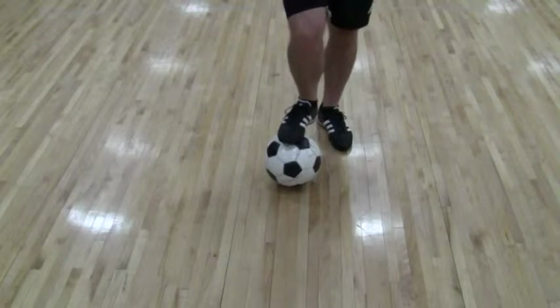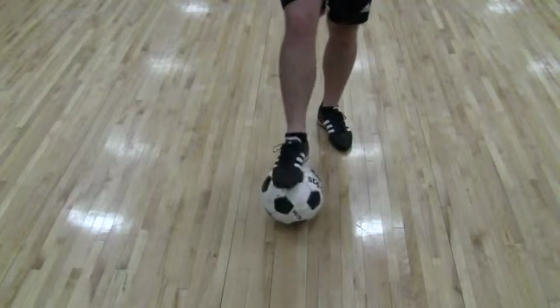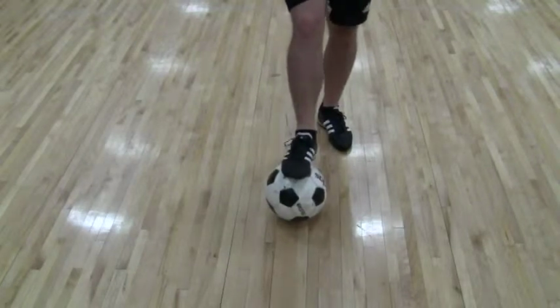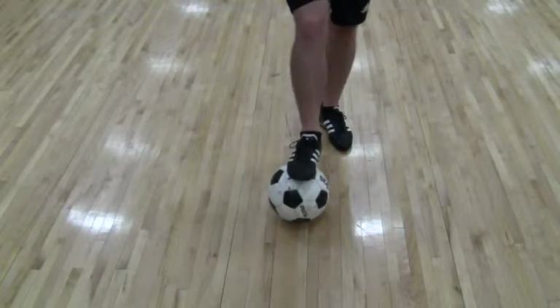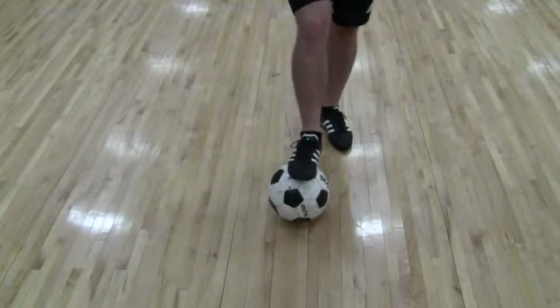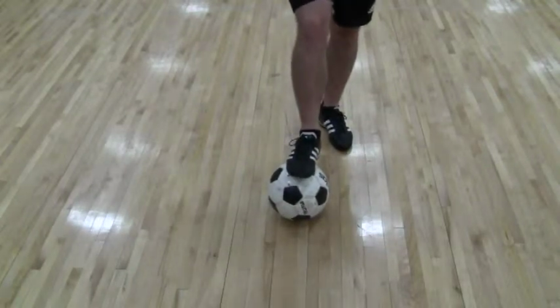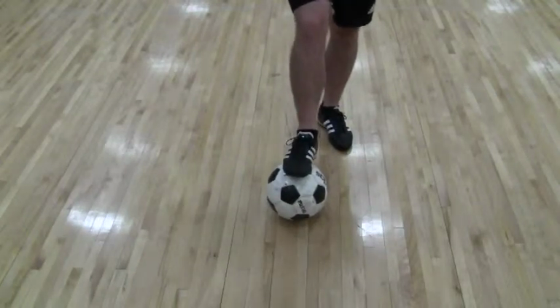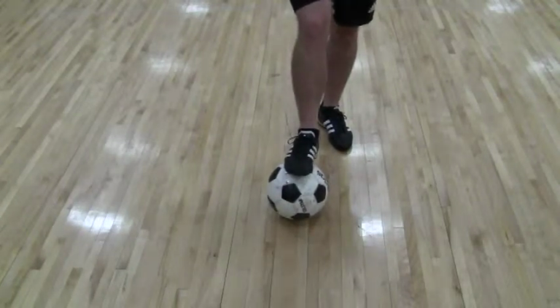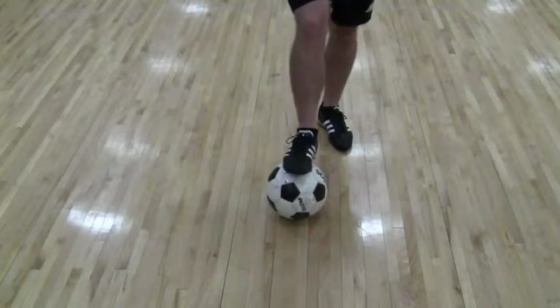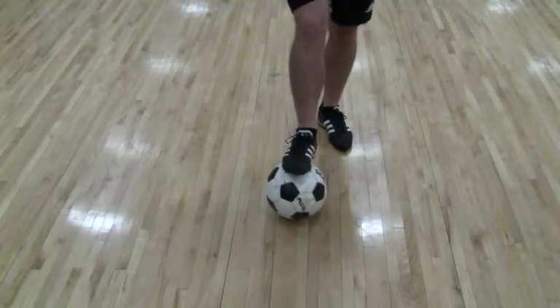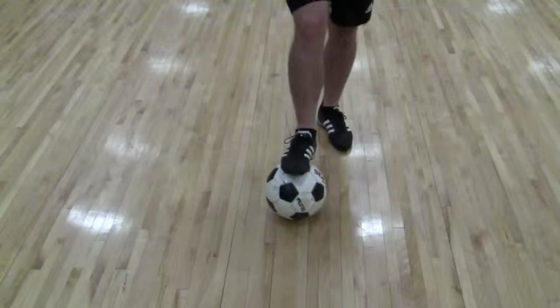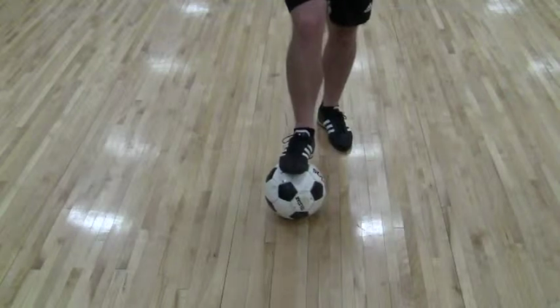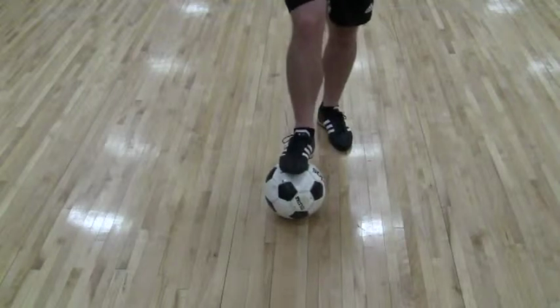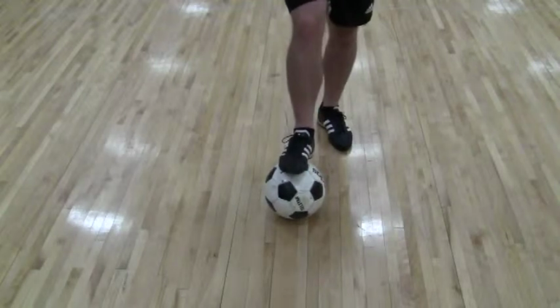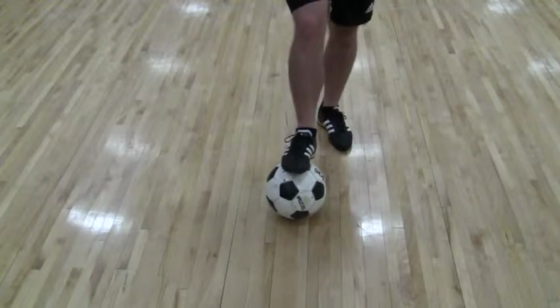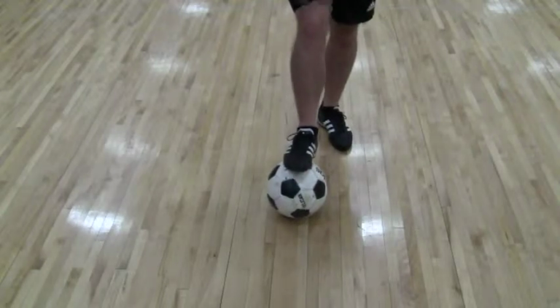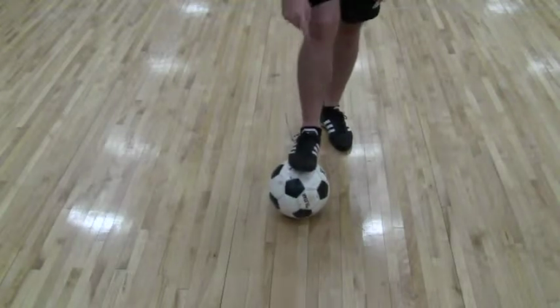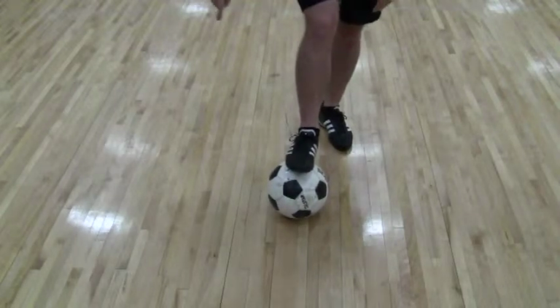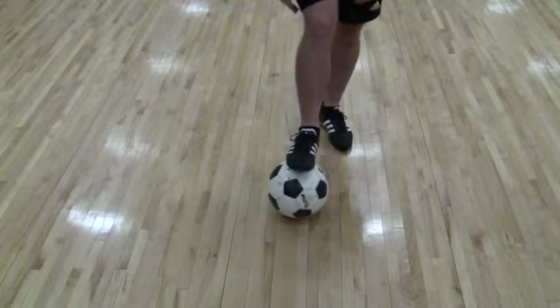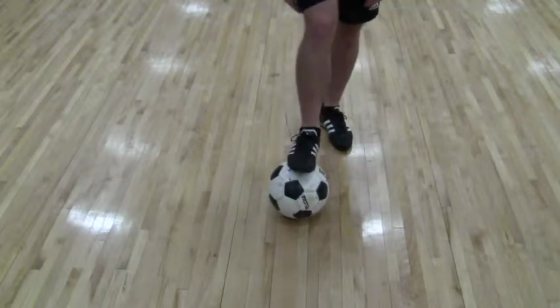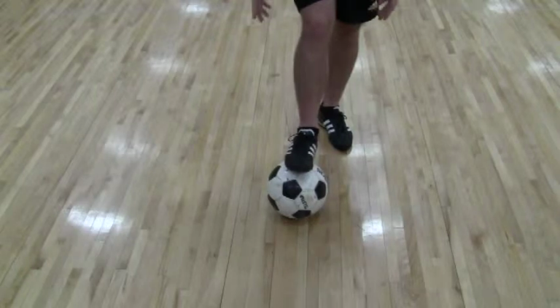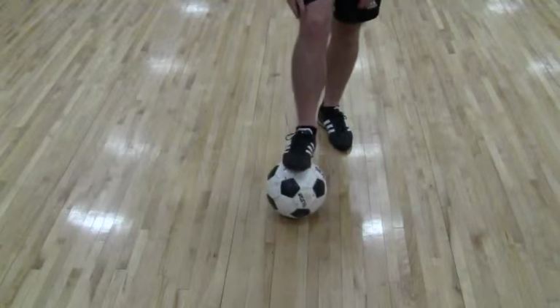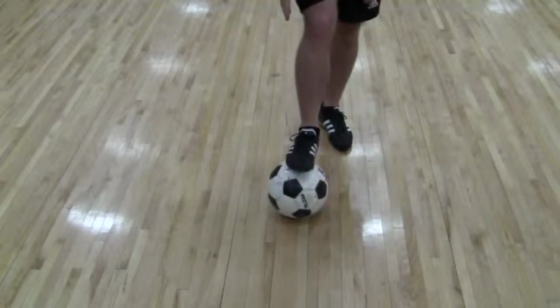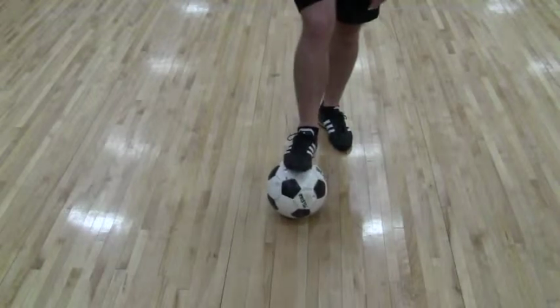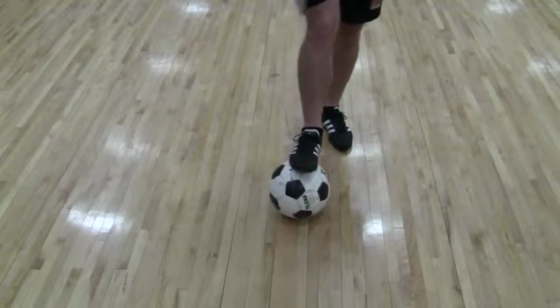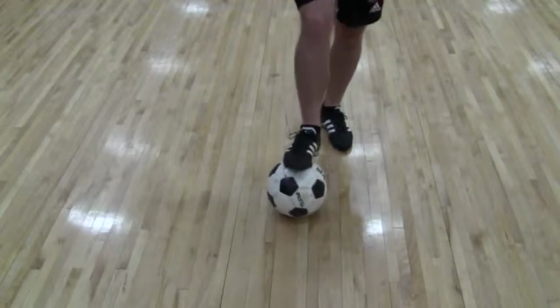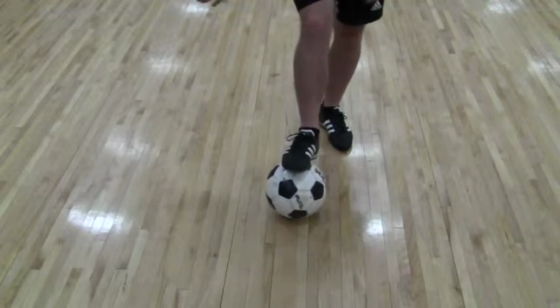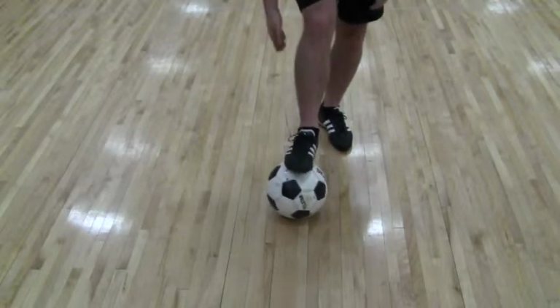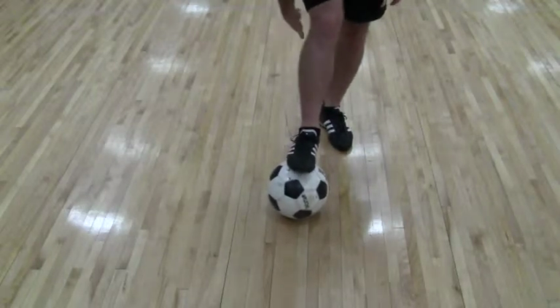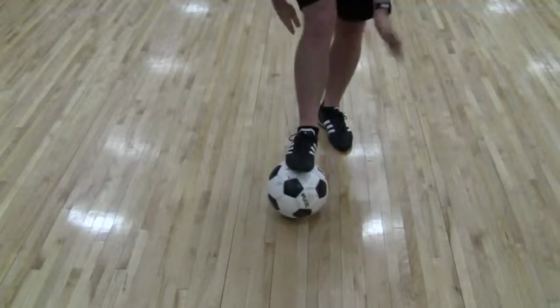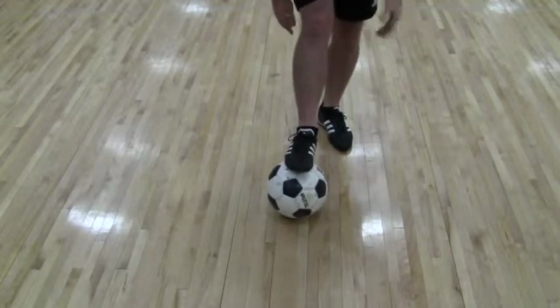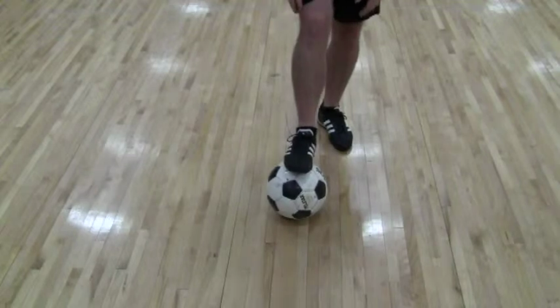The next one is what we call the box. It involves the tic-tac again, just something different that we can do with it. Basically we're going to go around our square or our box — start this side out here, then out there, then out to the side again.